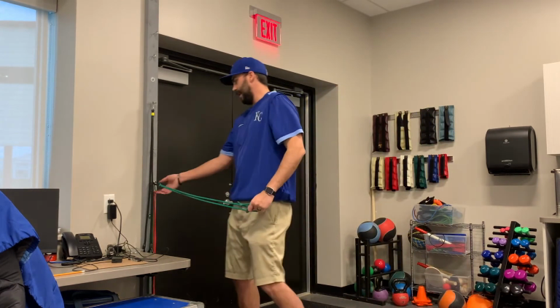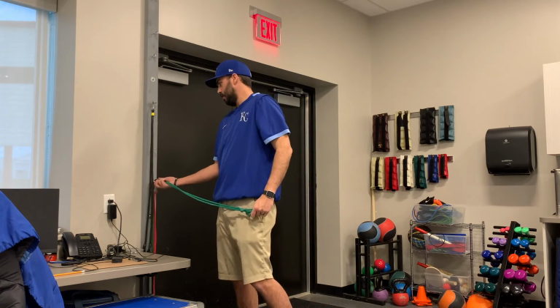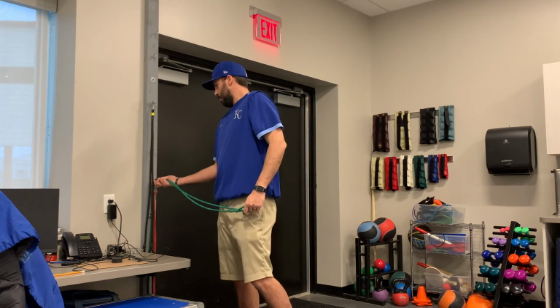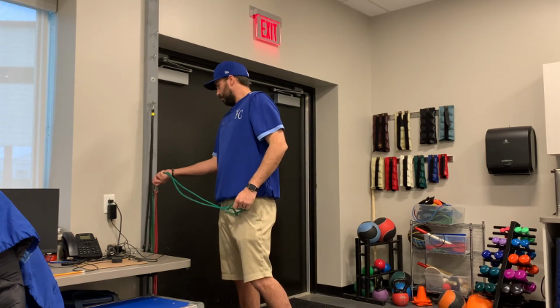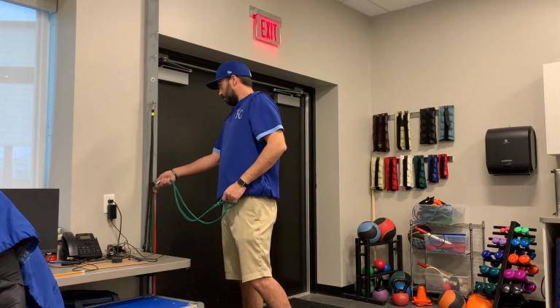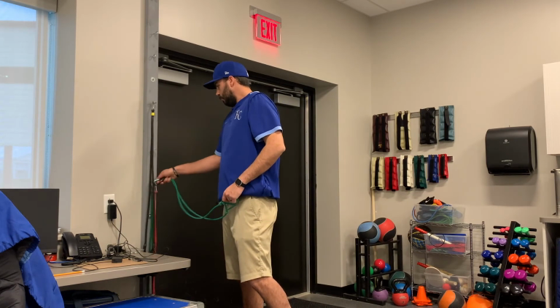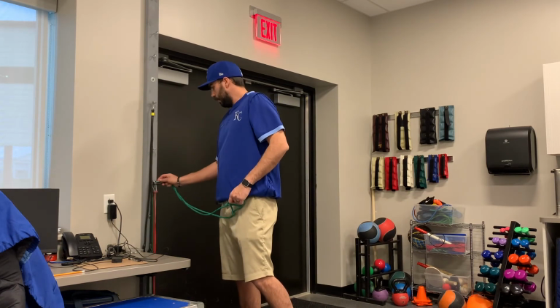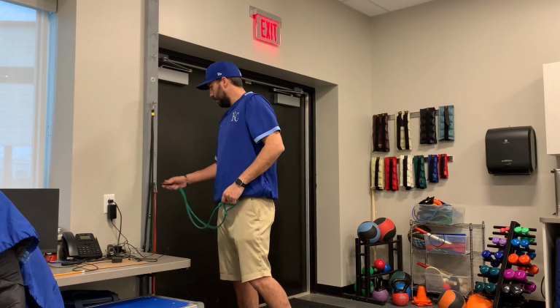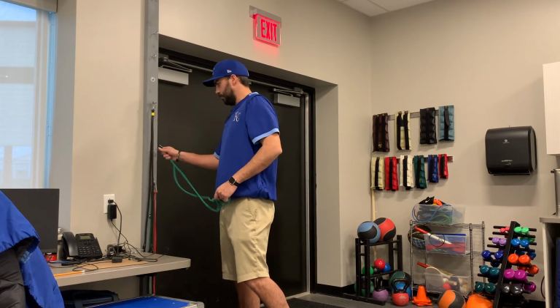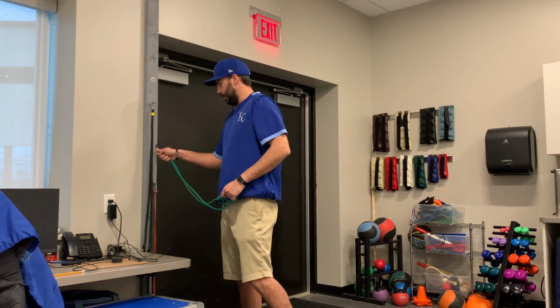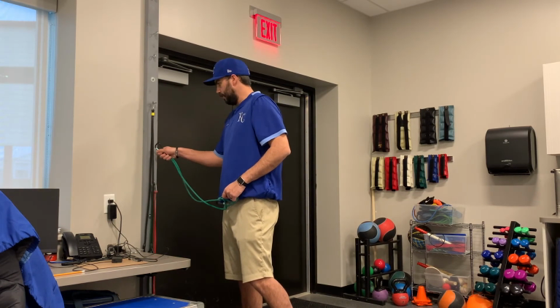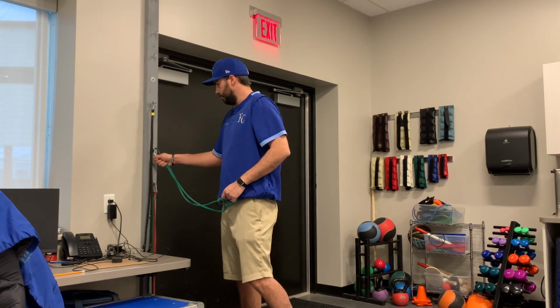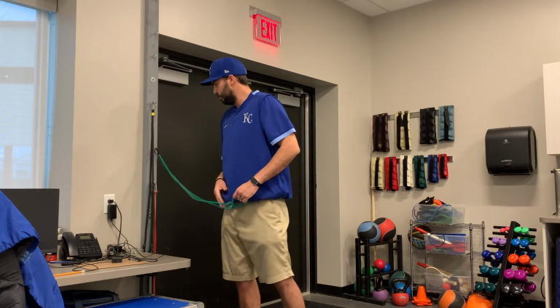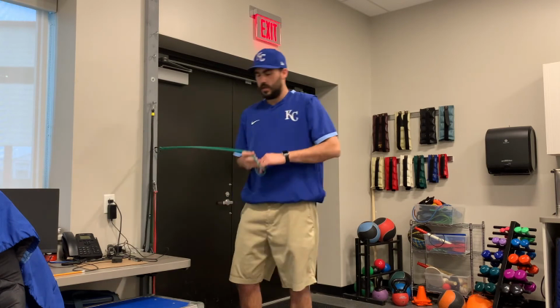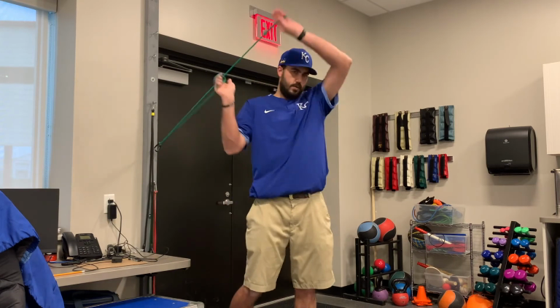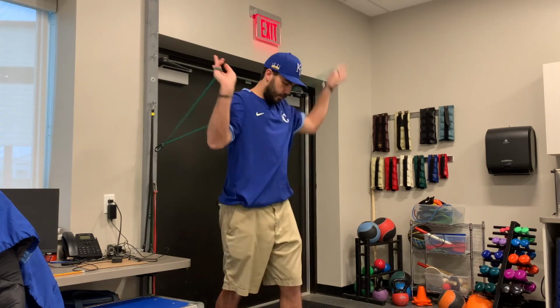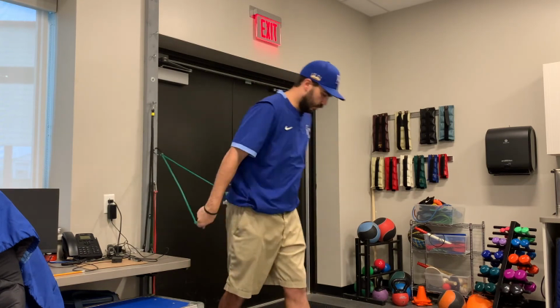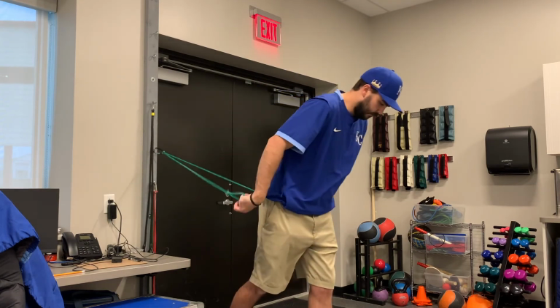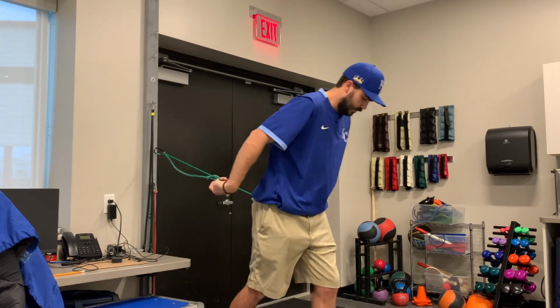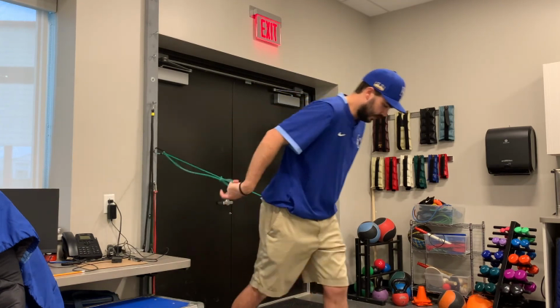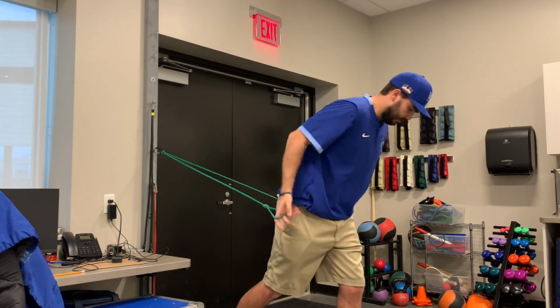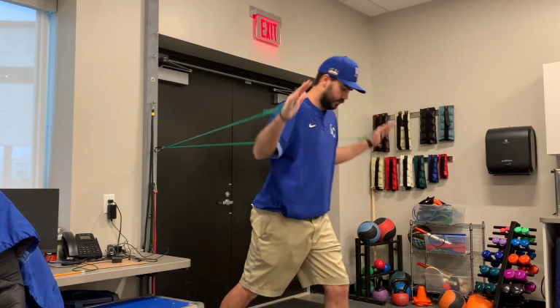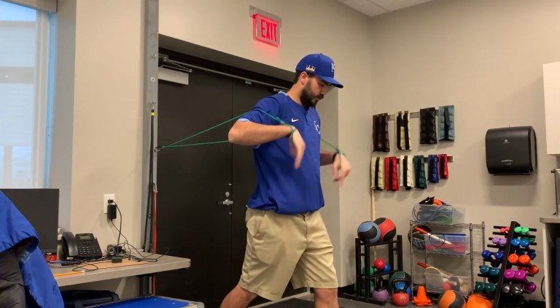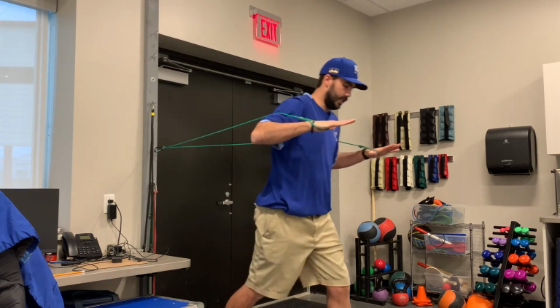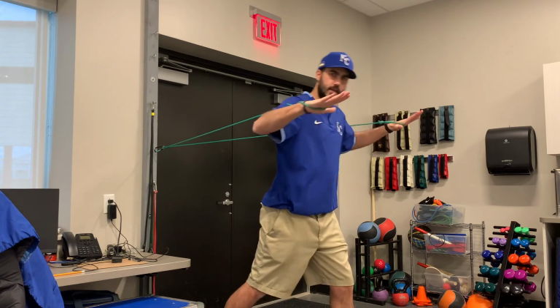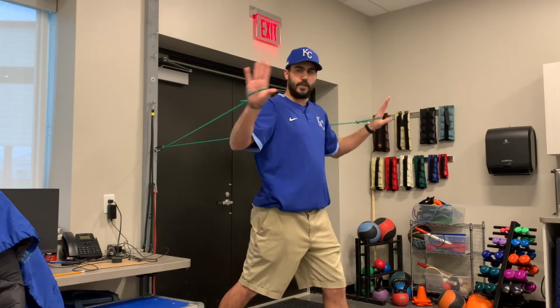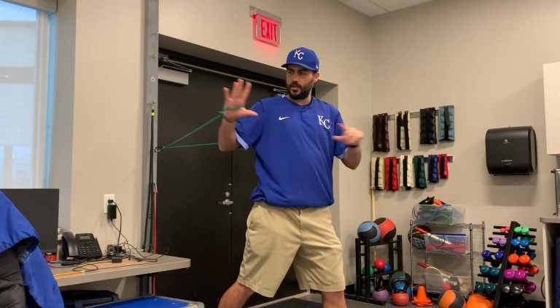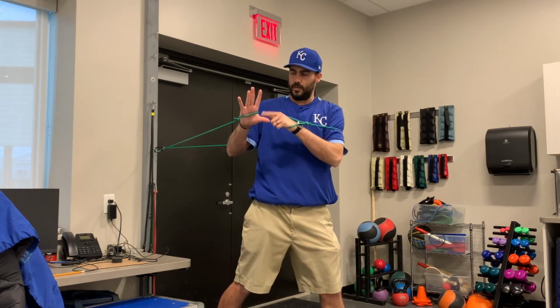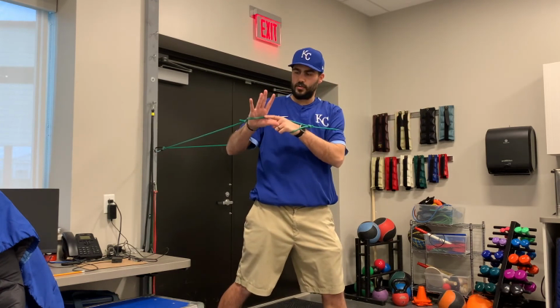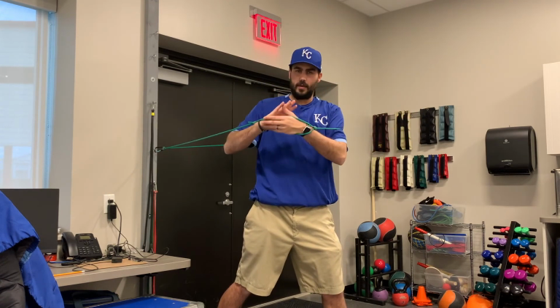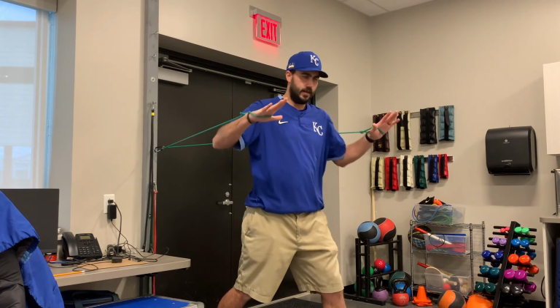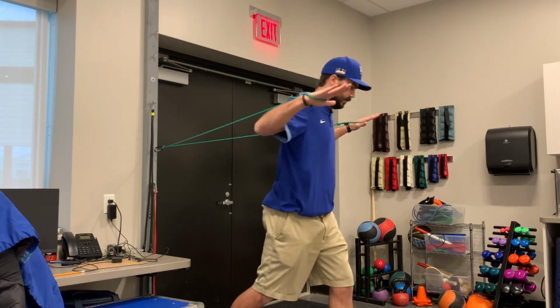The last one — we want to hook about shoulder blade height. We're going to be facing away from the bands, again in a split stance. You can hook the bands through your thumb and your hand to make it easier.